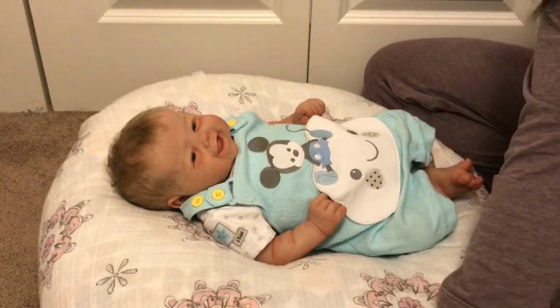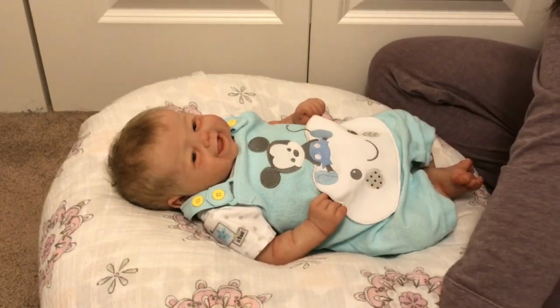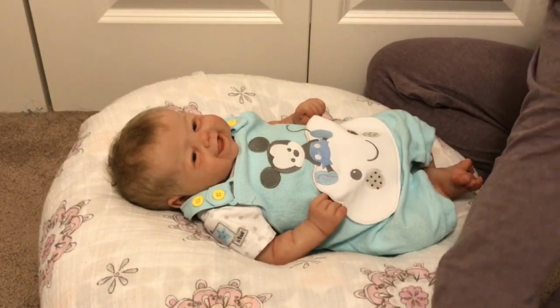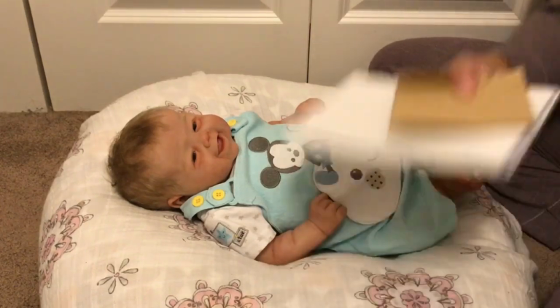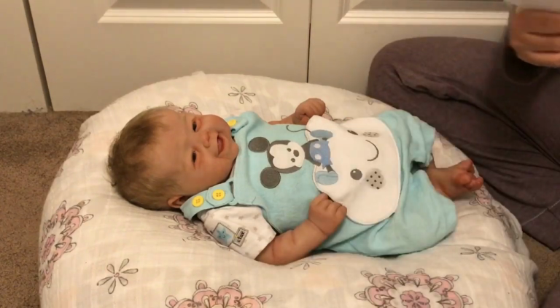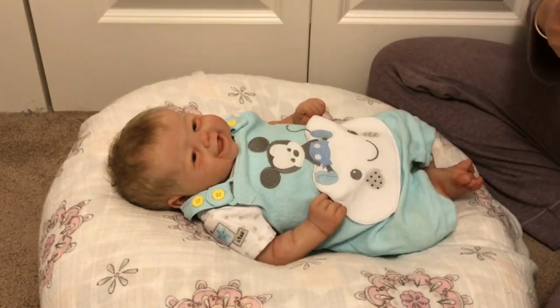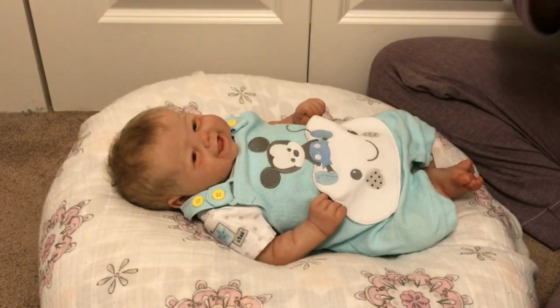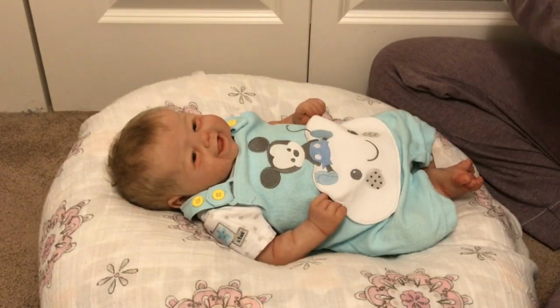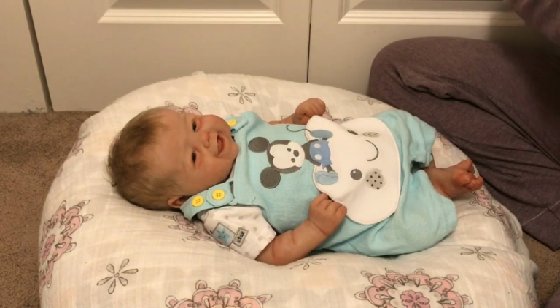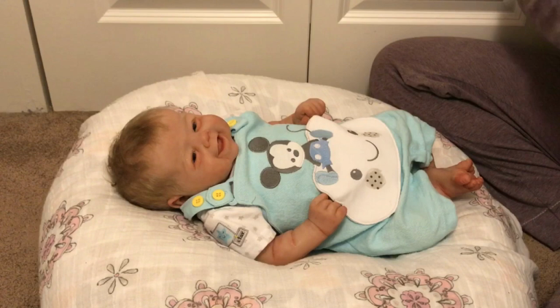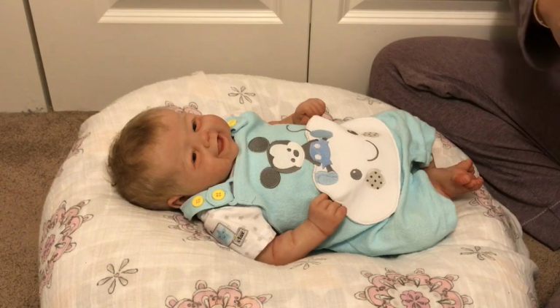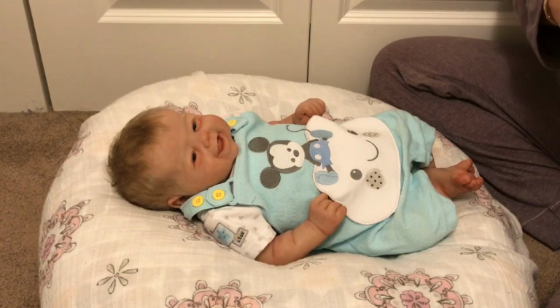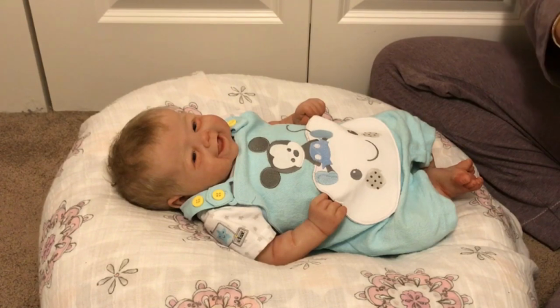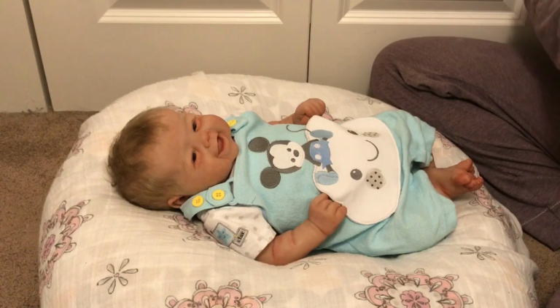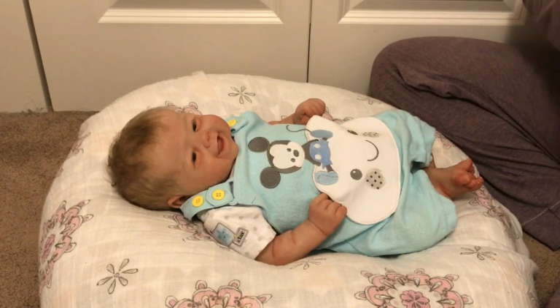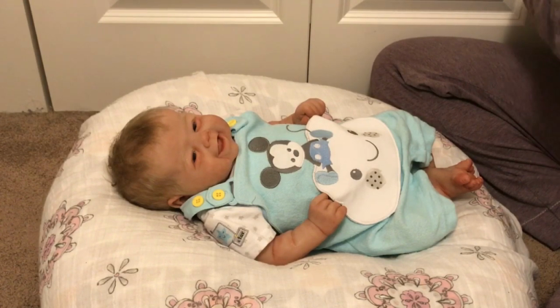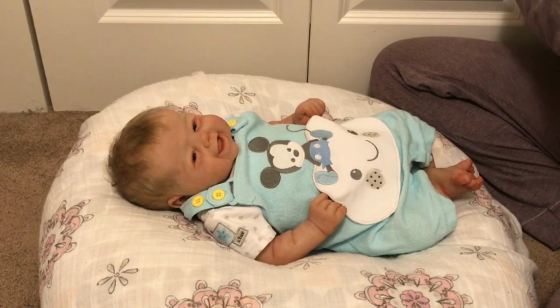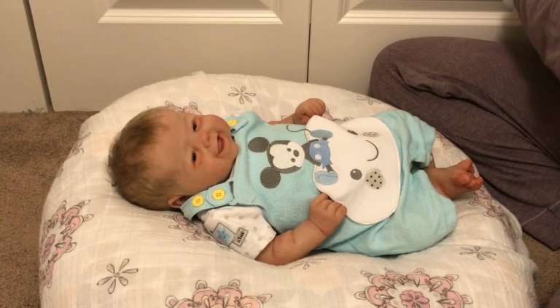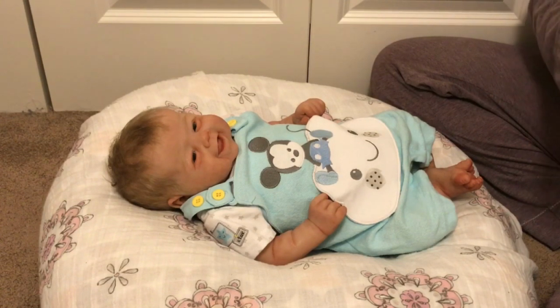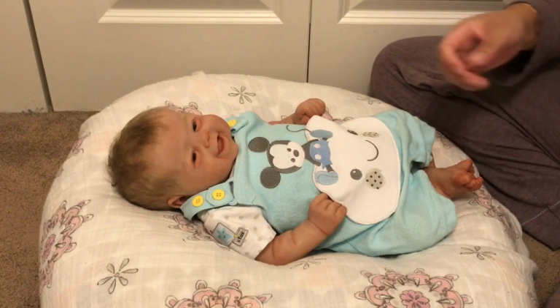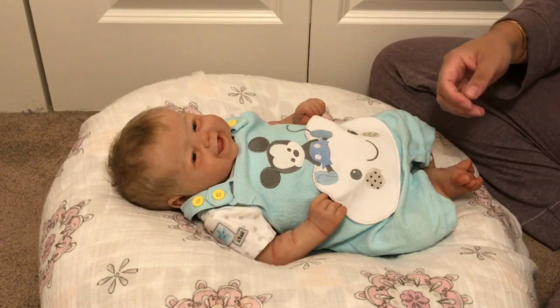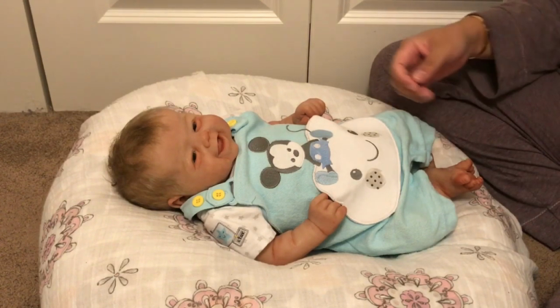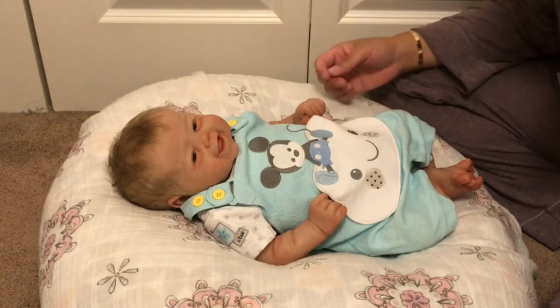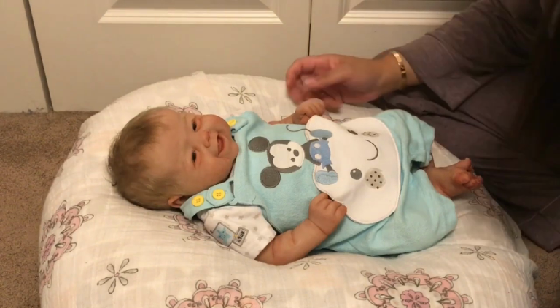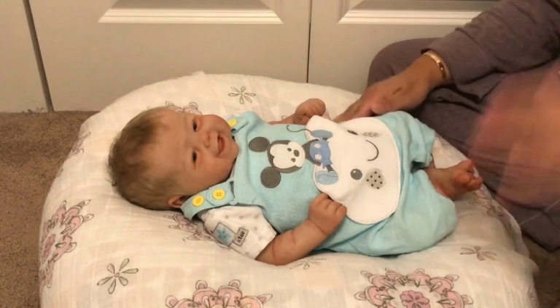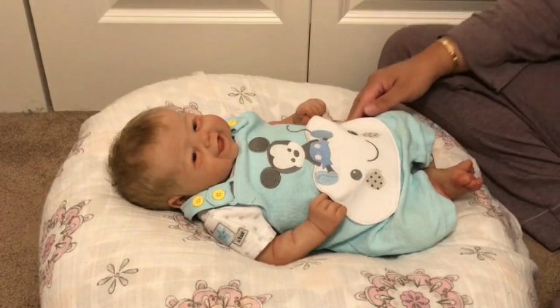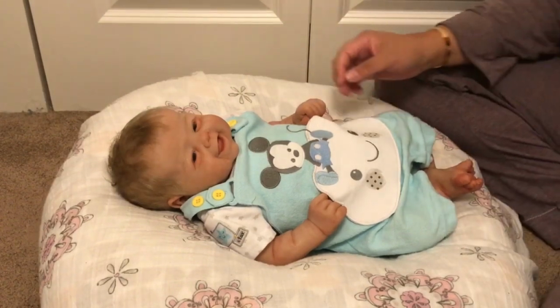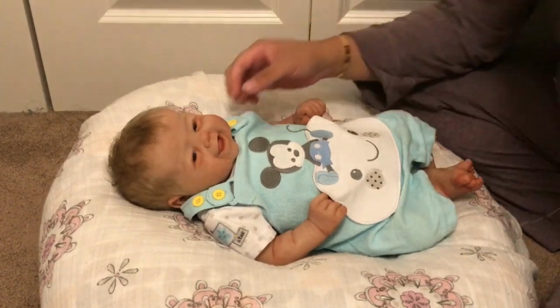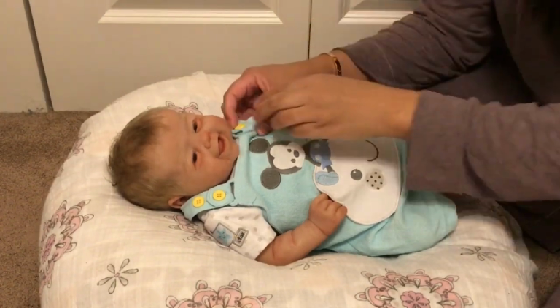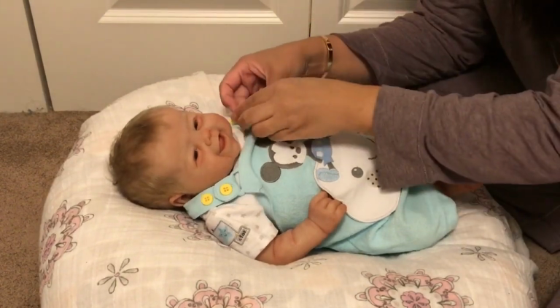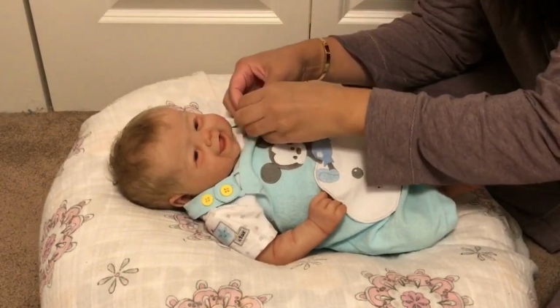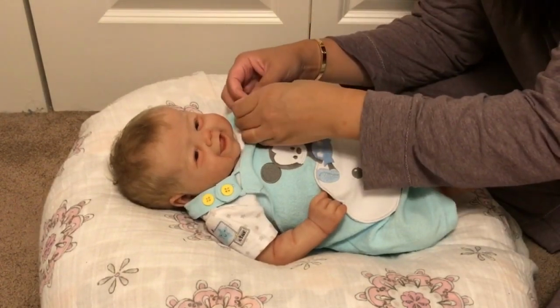I think the gender change thing just never worked for me — even though she looks so cute as a boy, it was really hard for me. I still think of her as a girl. So let's go ahead and change this cutie pie back into a girl outfit.